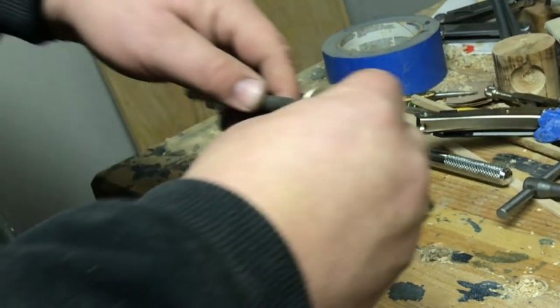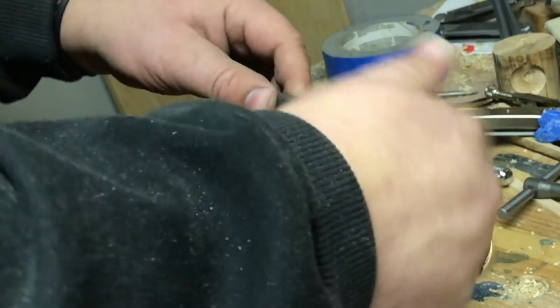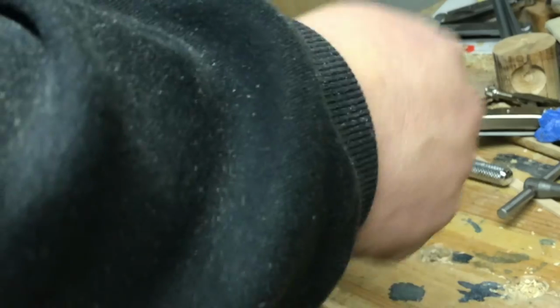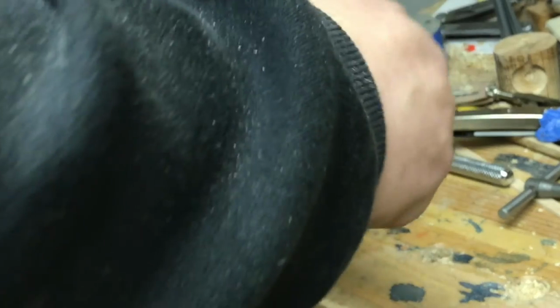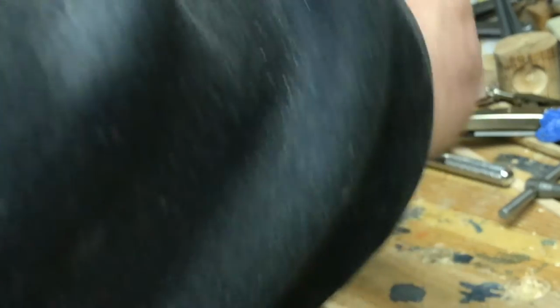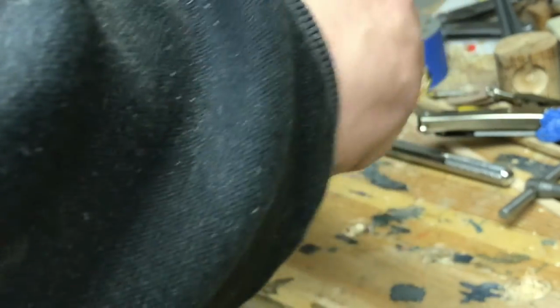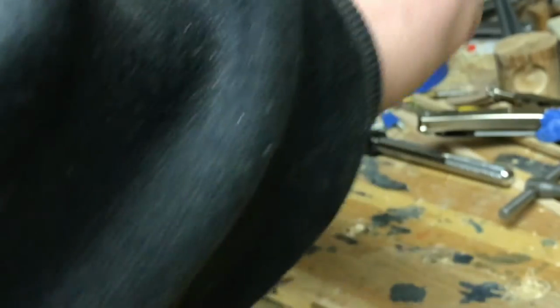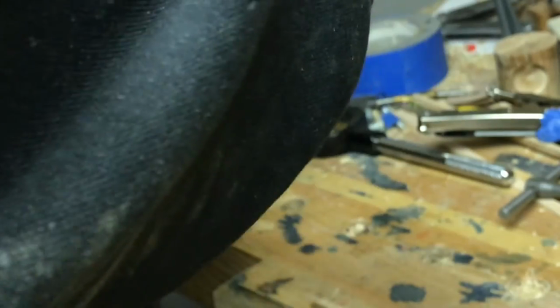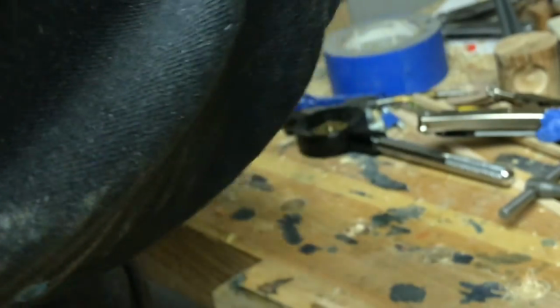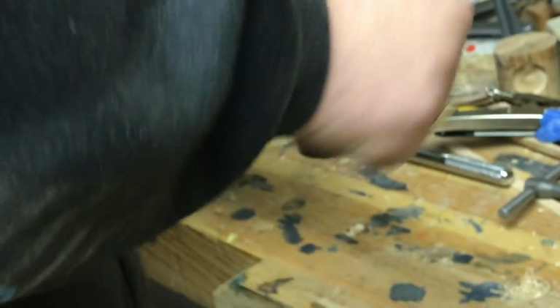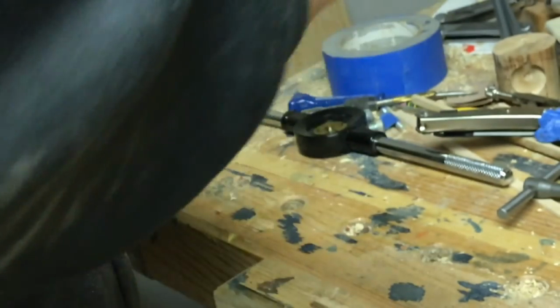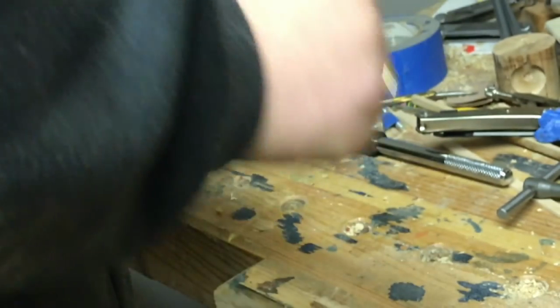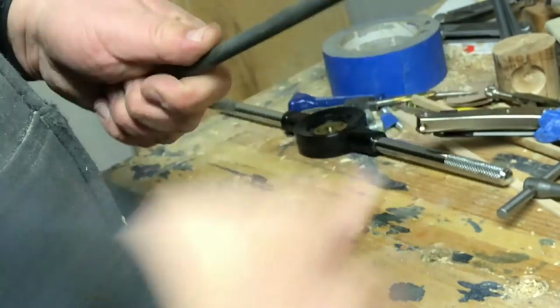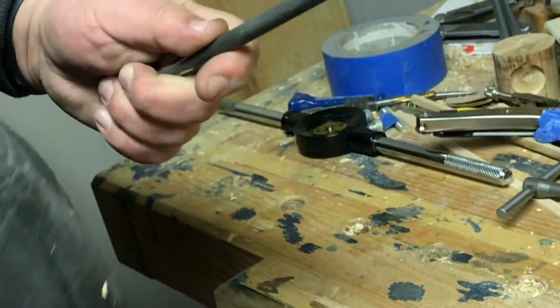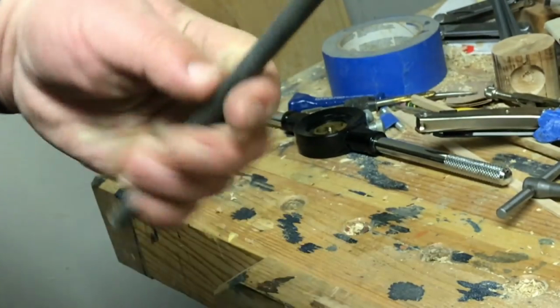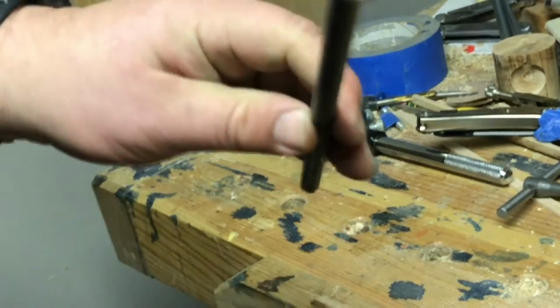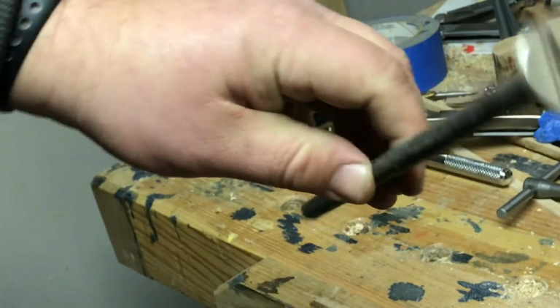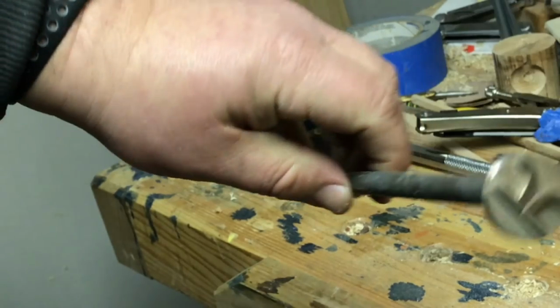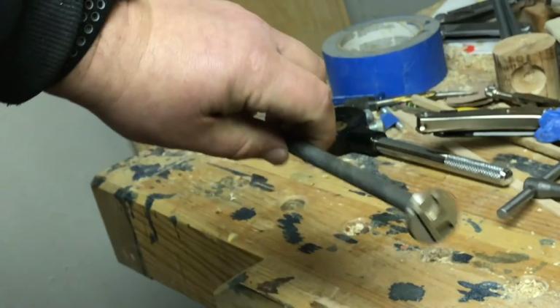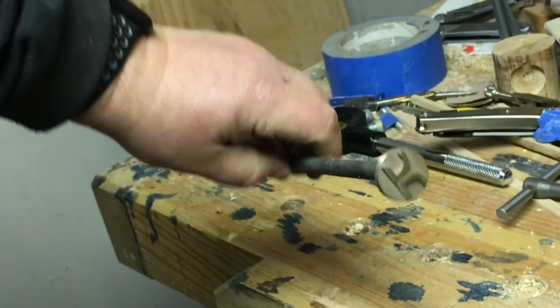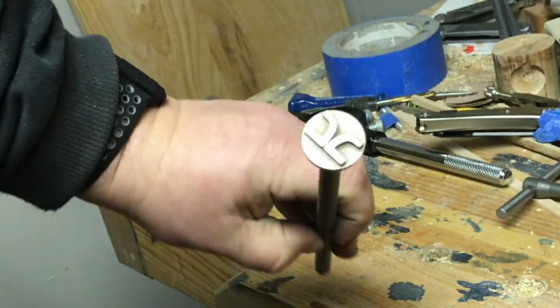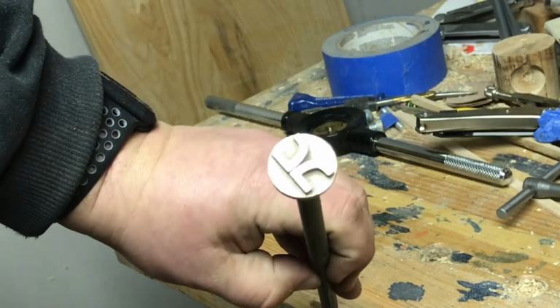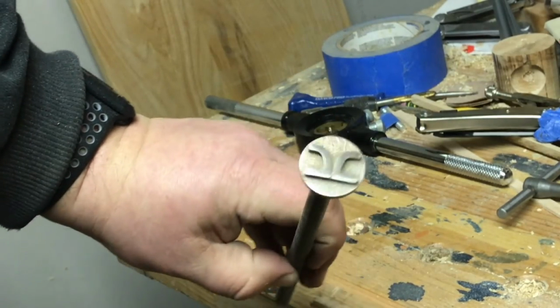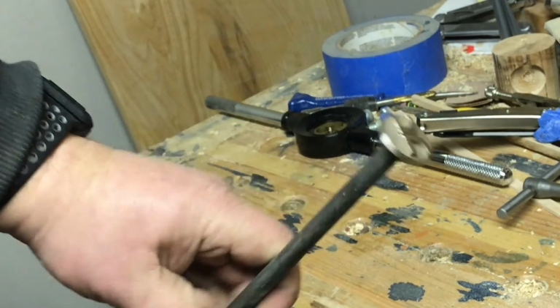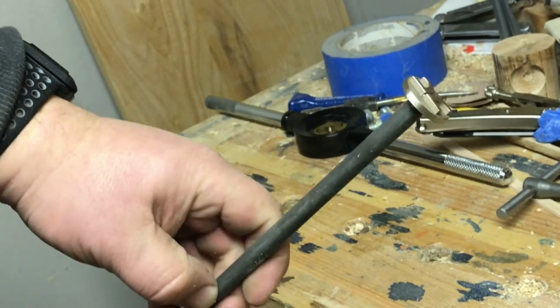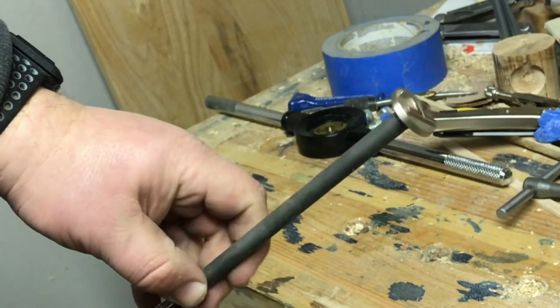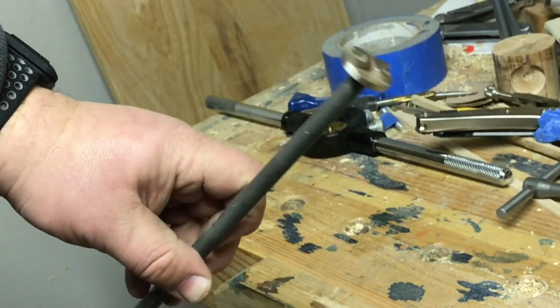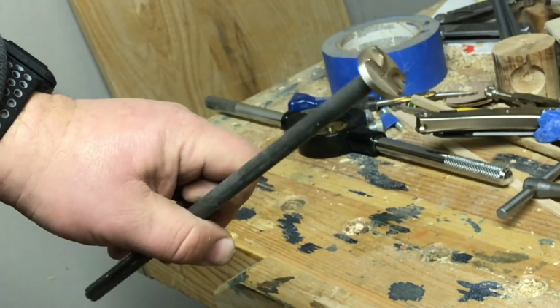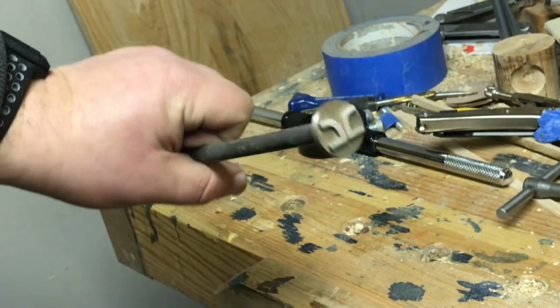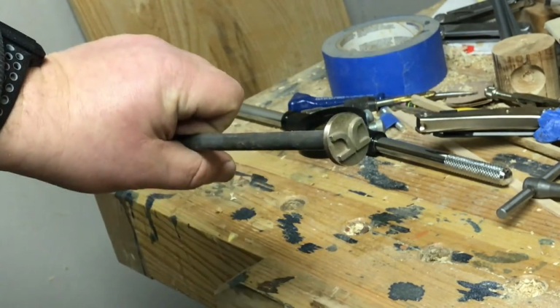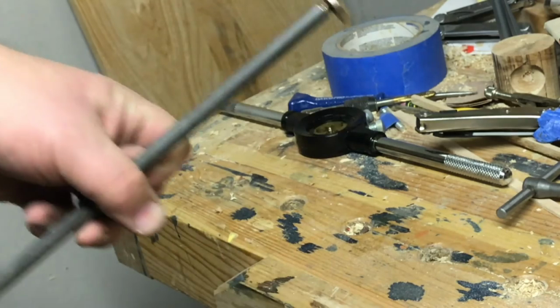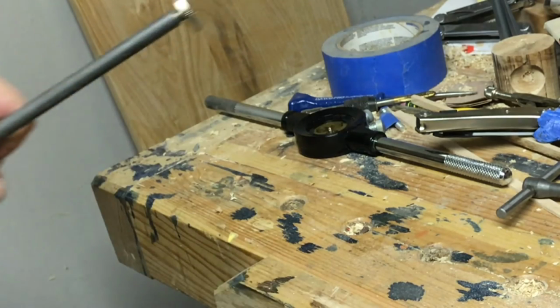After I cleaned up the threads, I did a quick test fit and it fit just the way I needed. After cutting all the threads, I cleaned the steel rod with a little bit of mineral spirits and a Brillo pad.